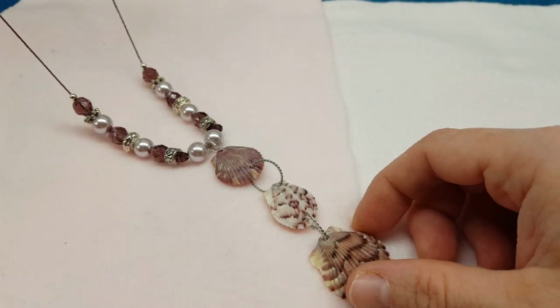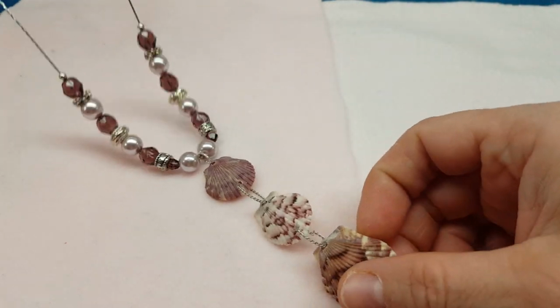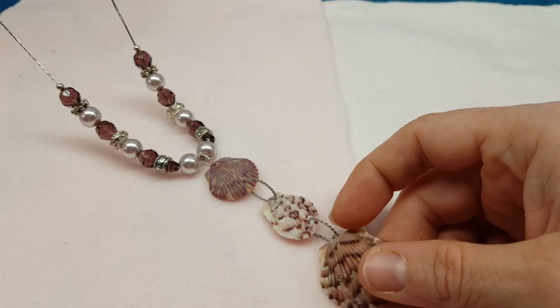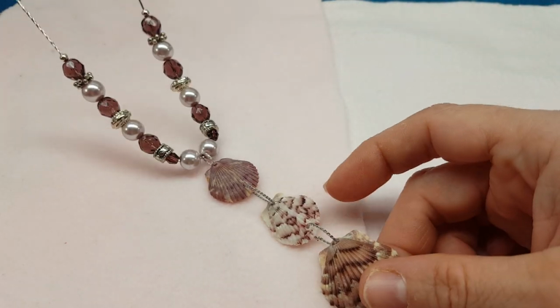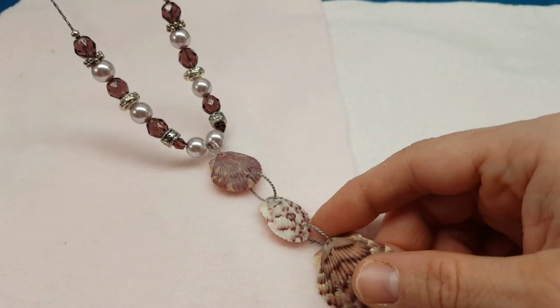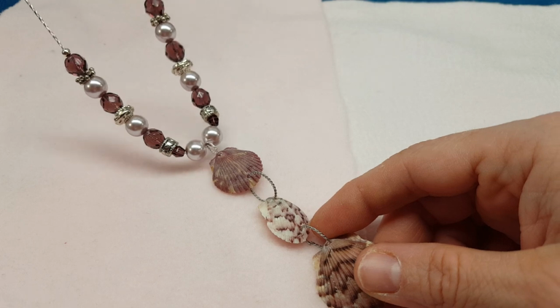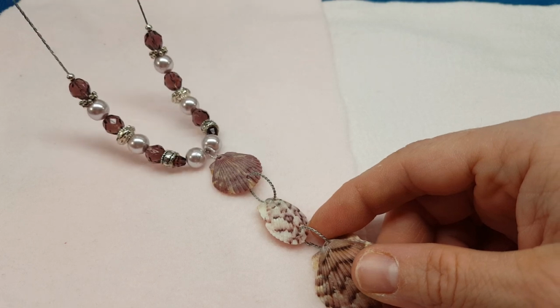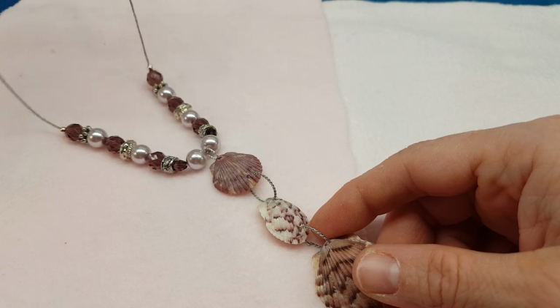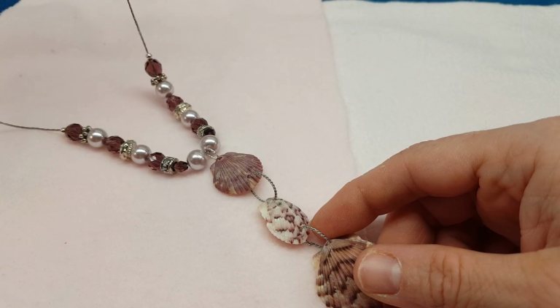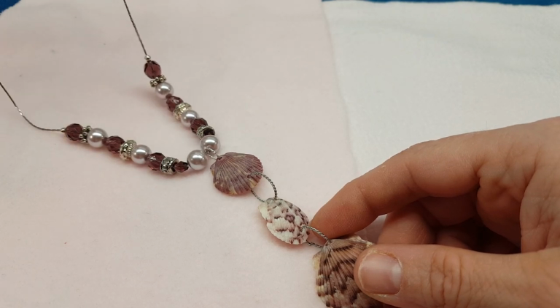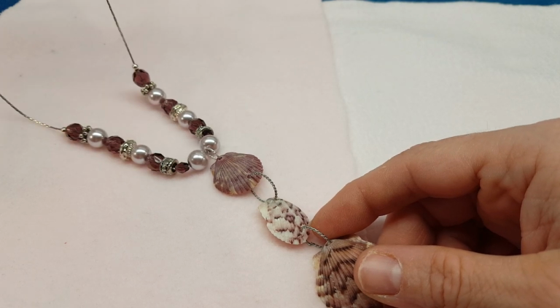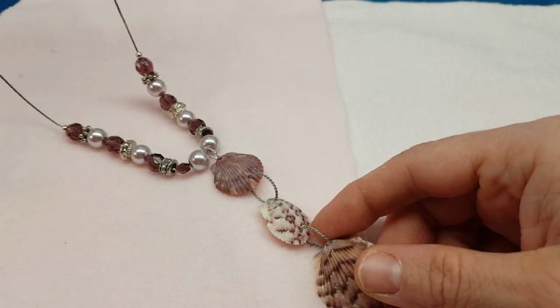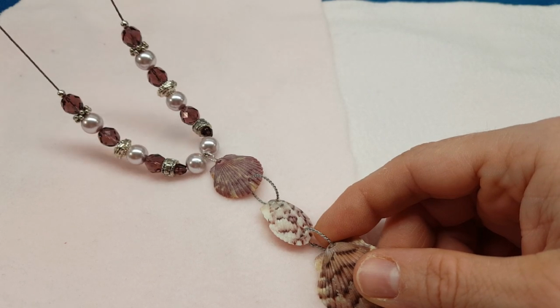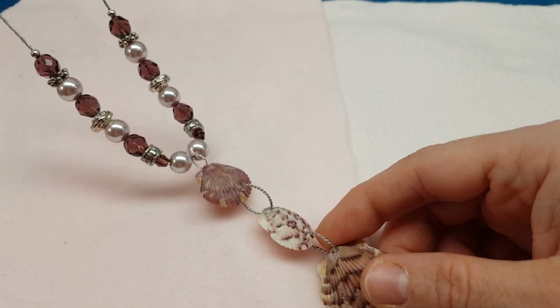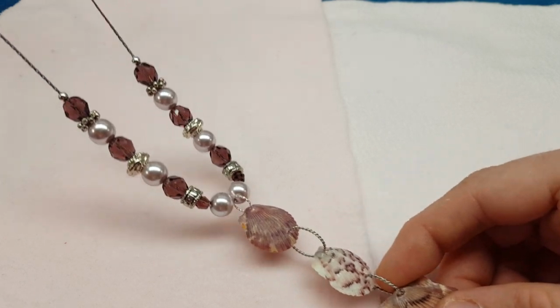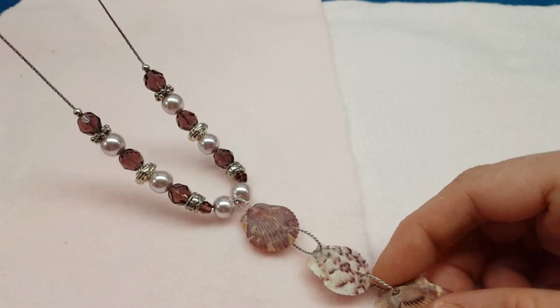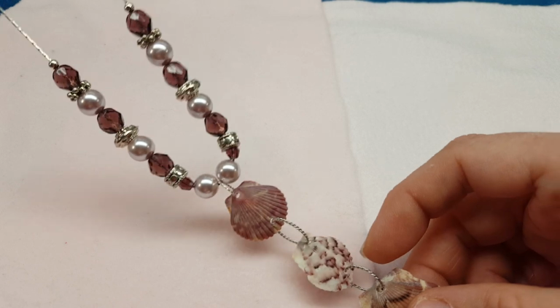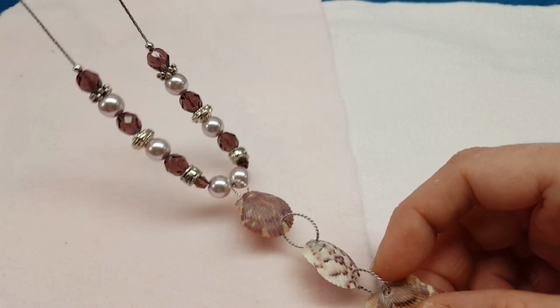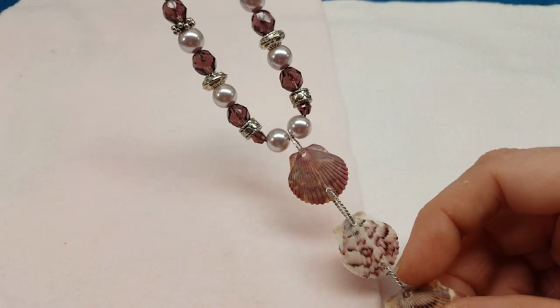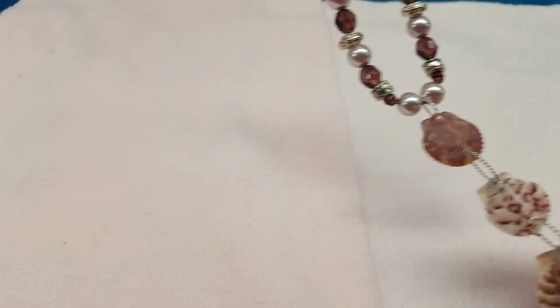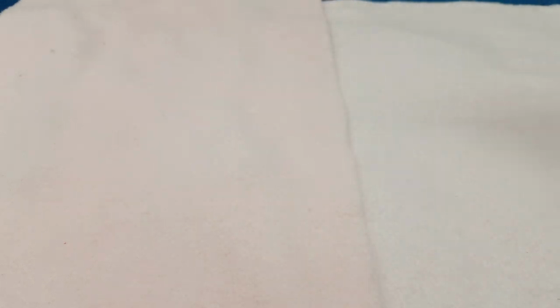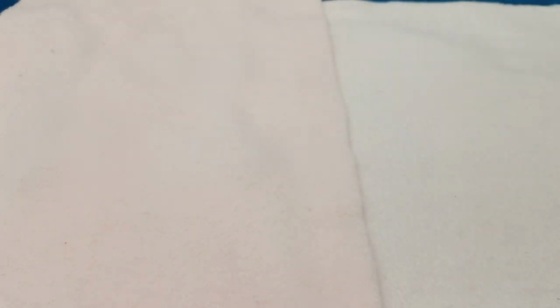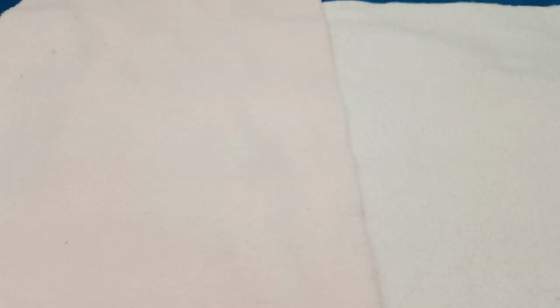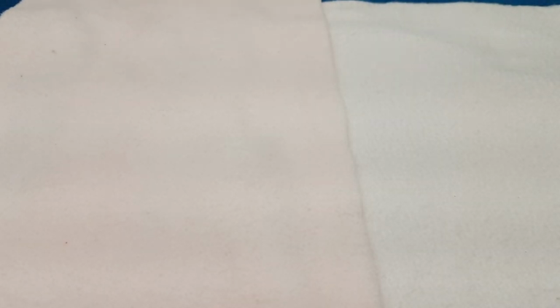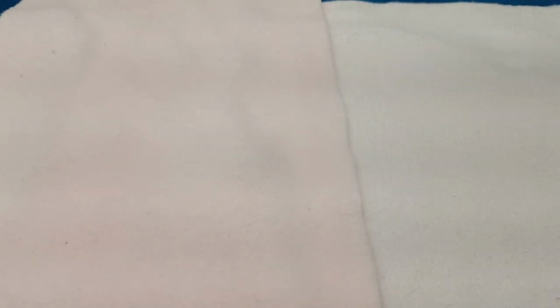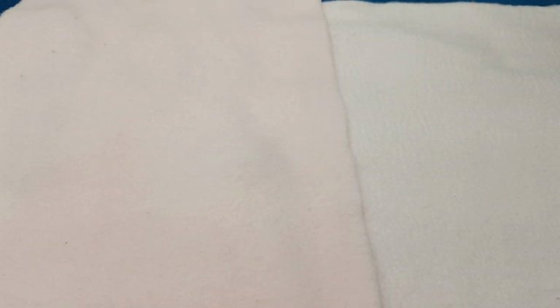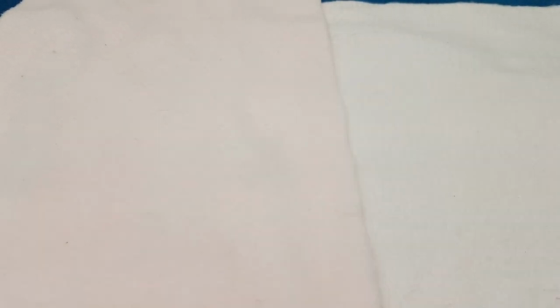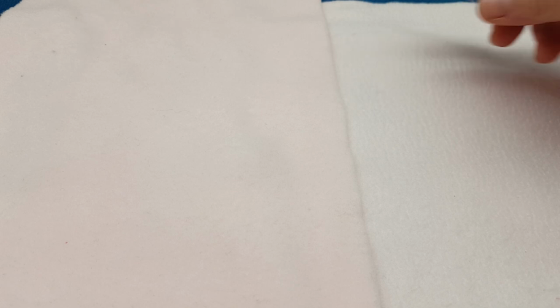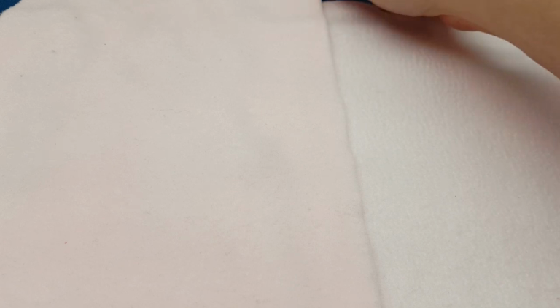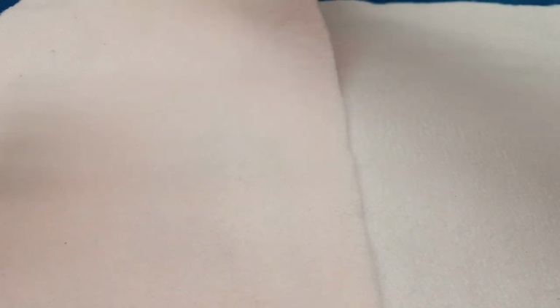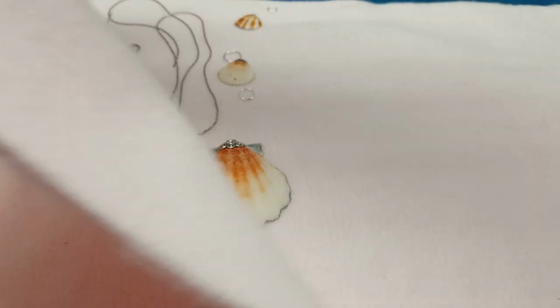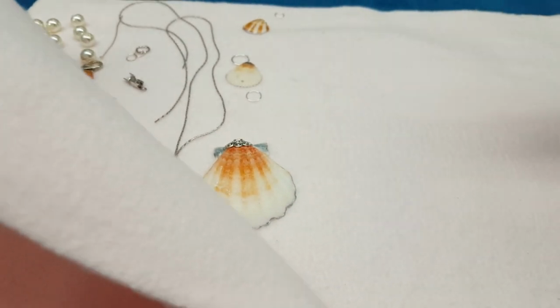So we are going to make this pendant today, and I will show how to finish the ends for Dawn. If you're interested in making this, just hang on a second and I'm going to get a supply list out here.